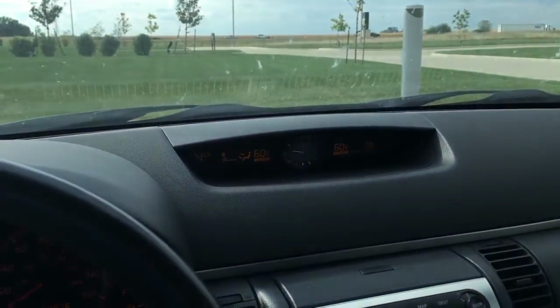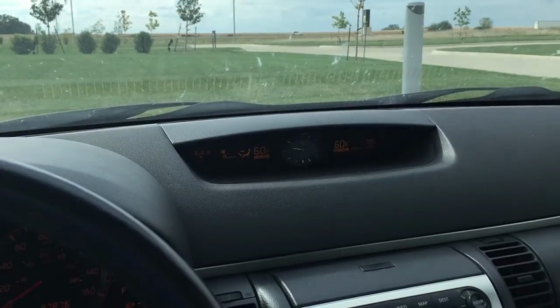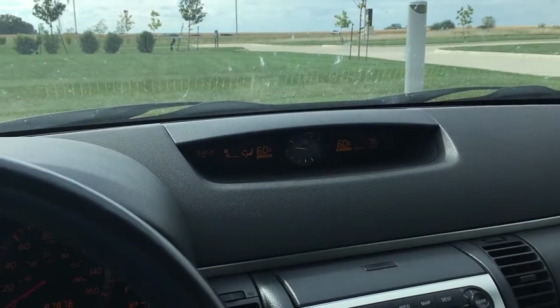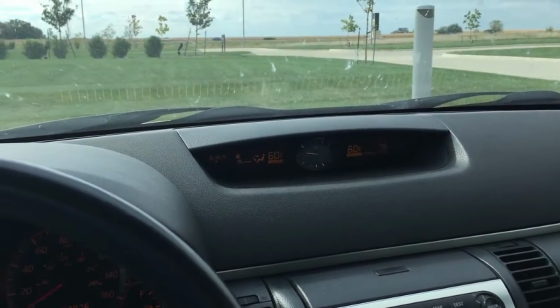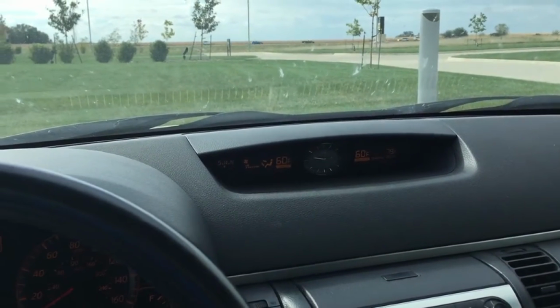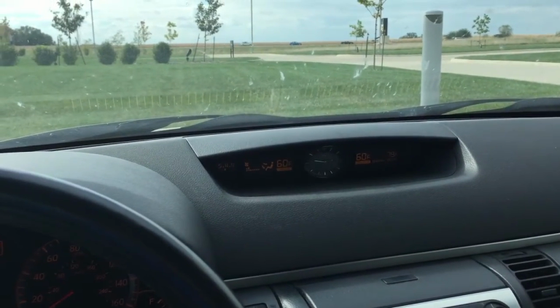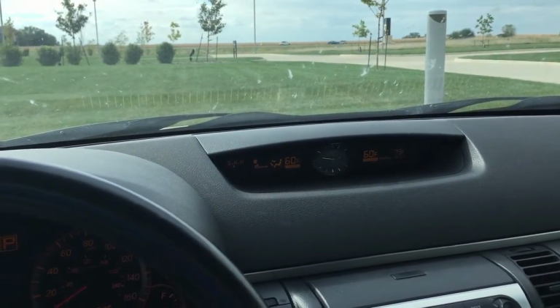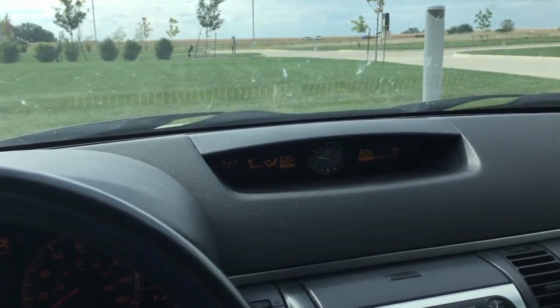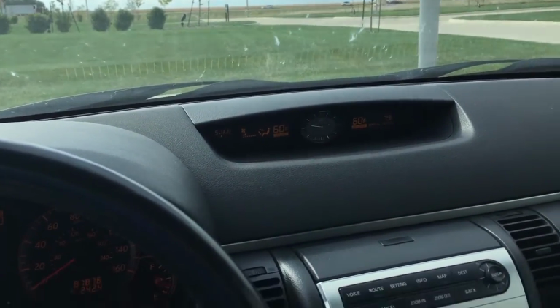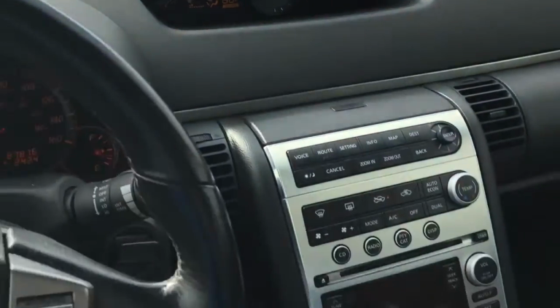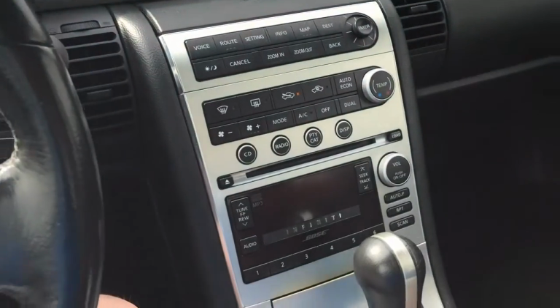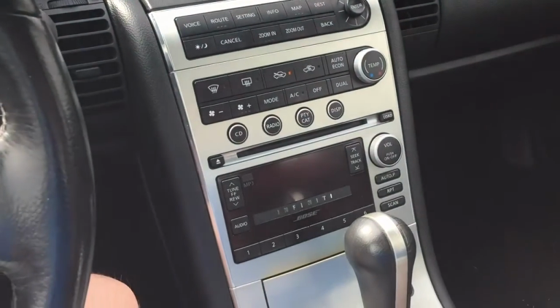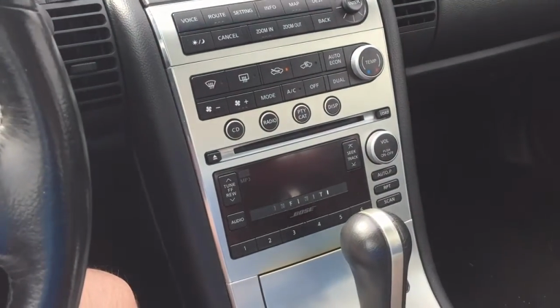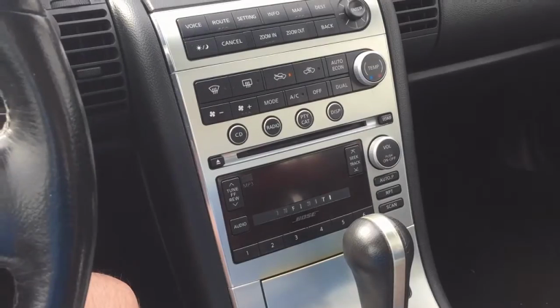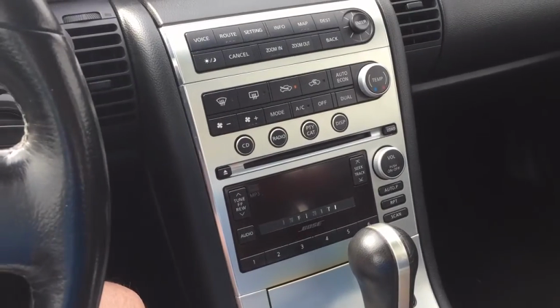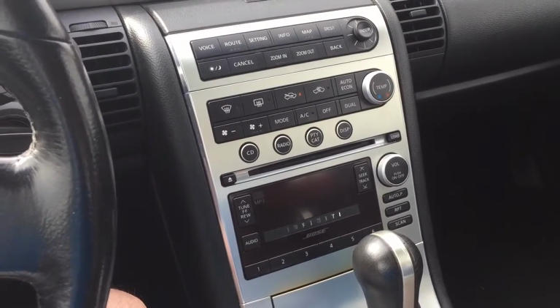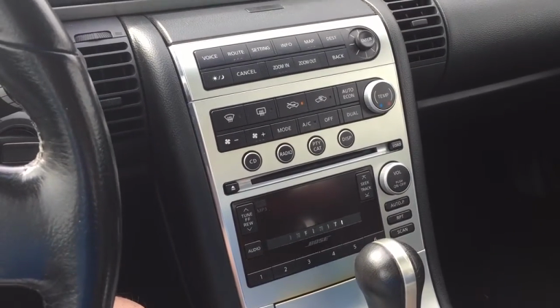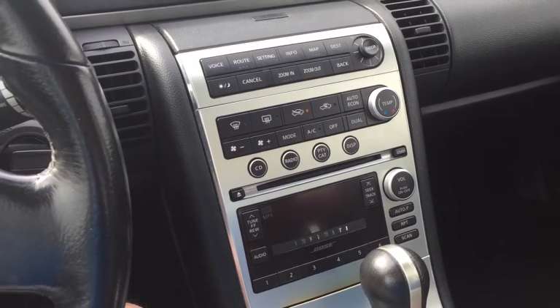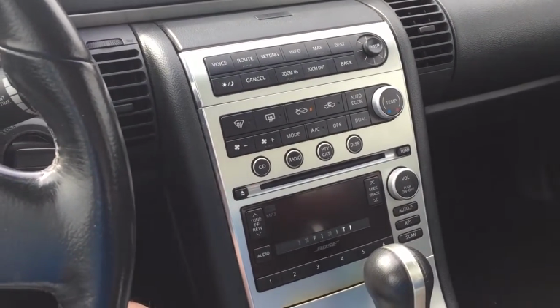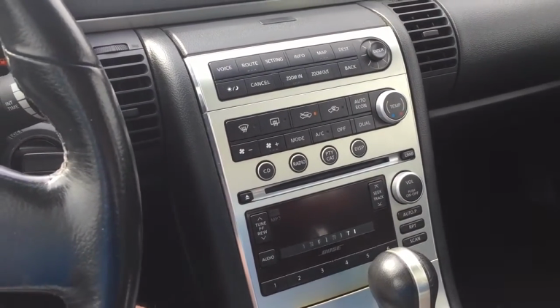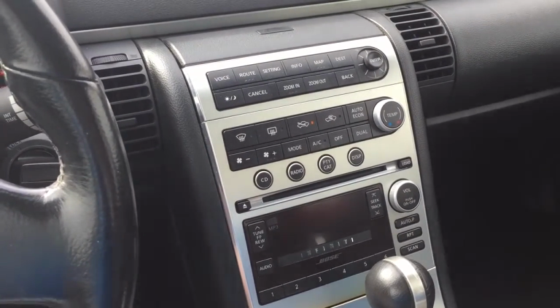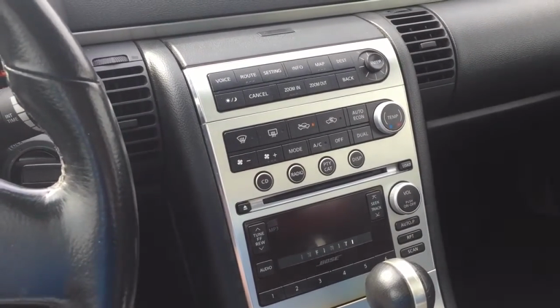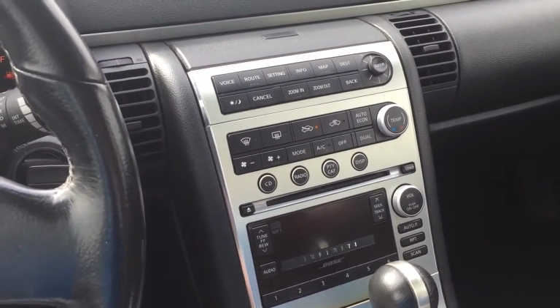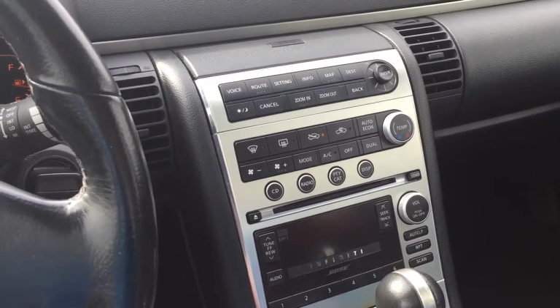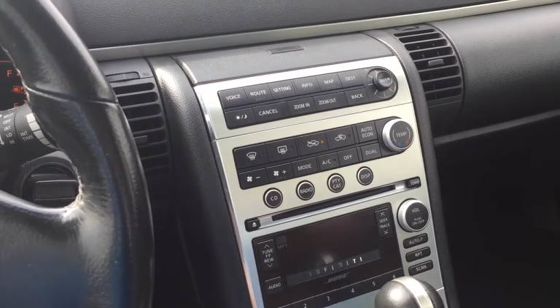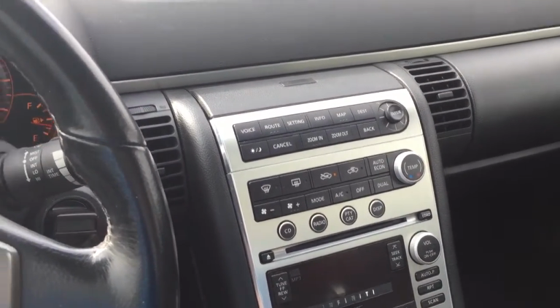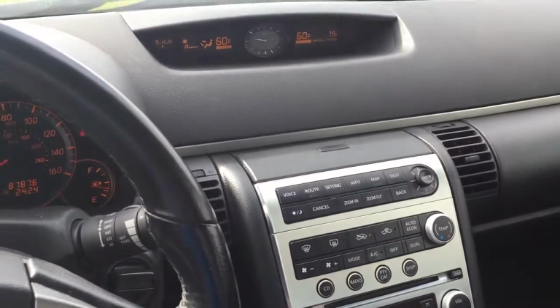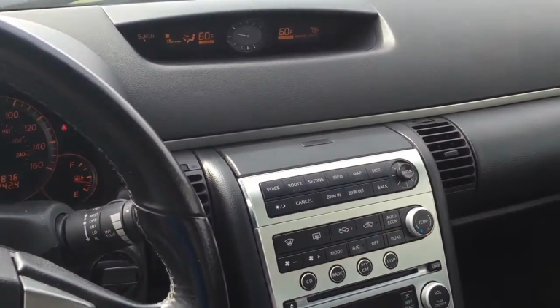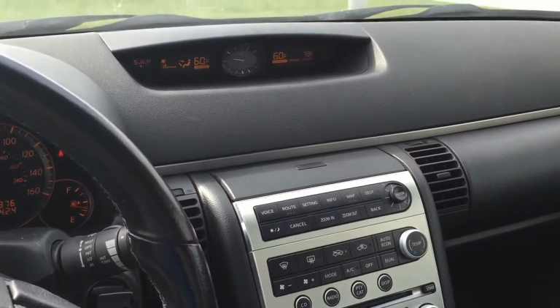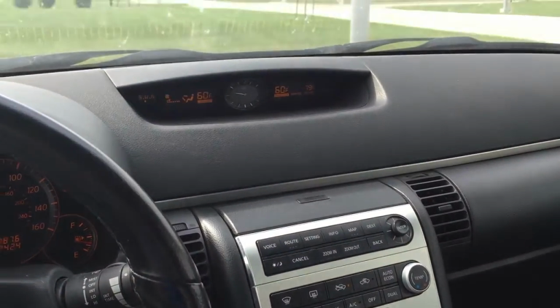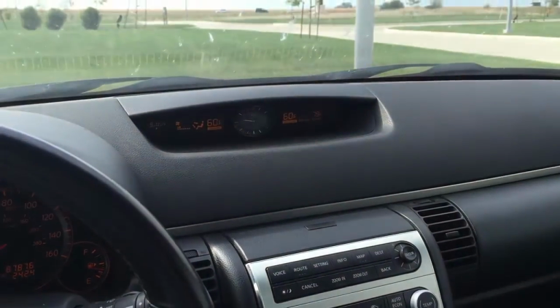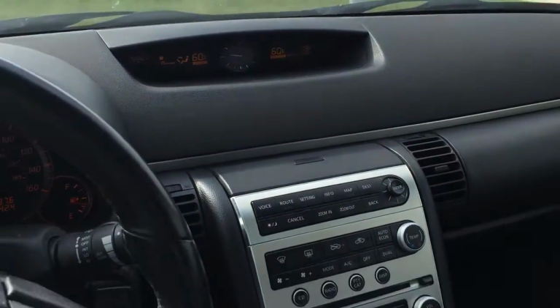There's an analog clock, which you don't get on a lot of luxury cars these days. As you can hear, that CD player is super annoying — it just happened to jam, and that's a very popular, very high rate of failure for that.